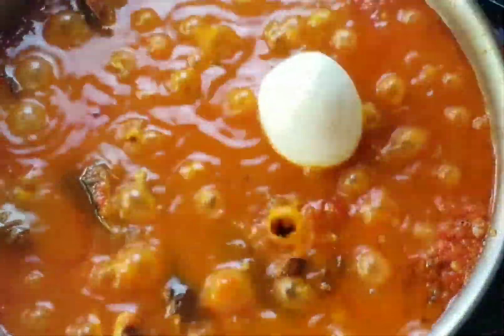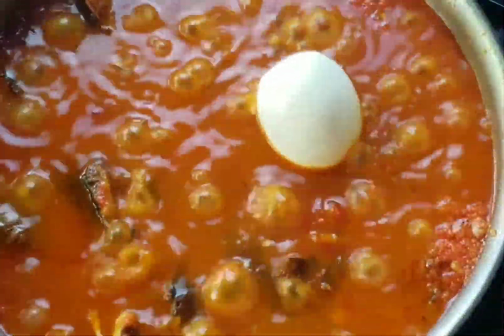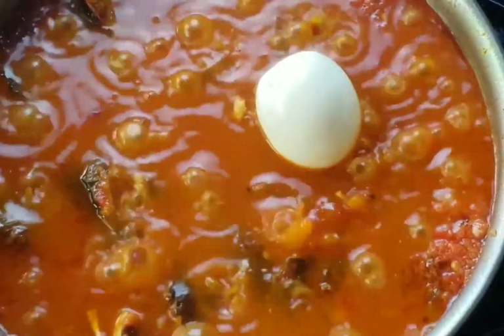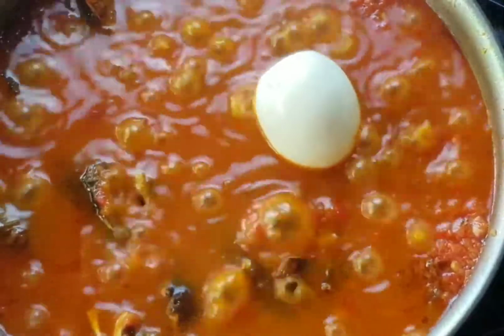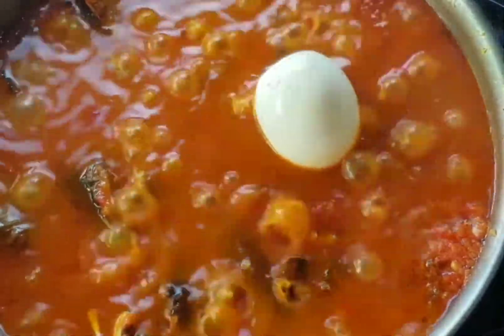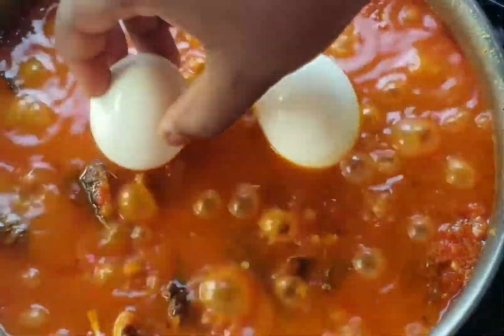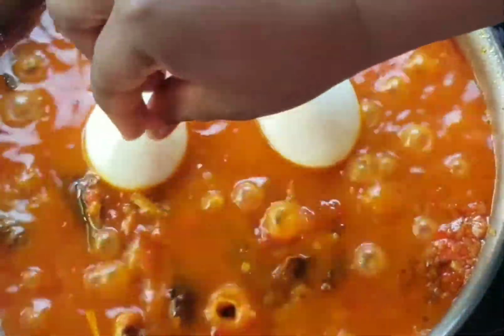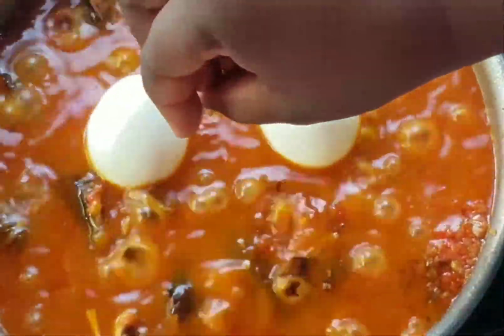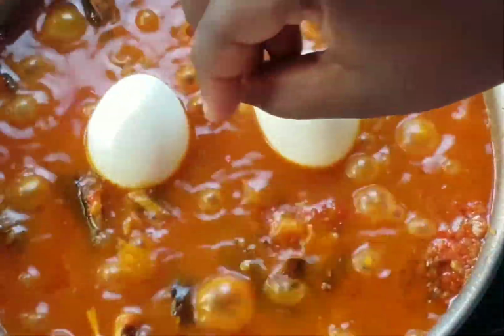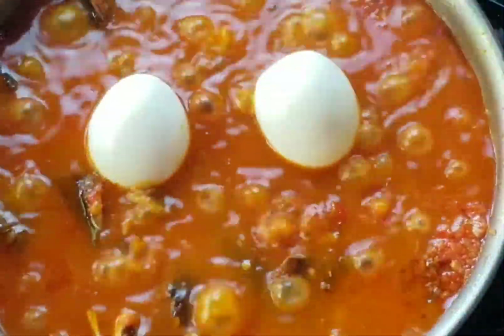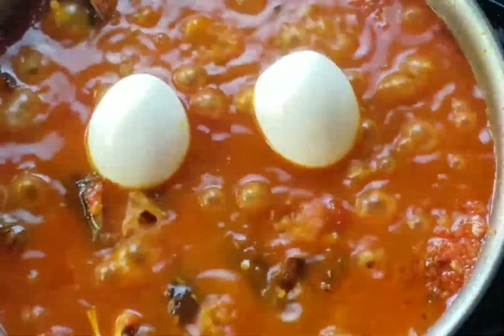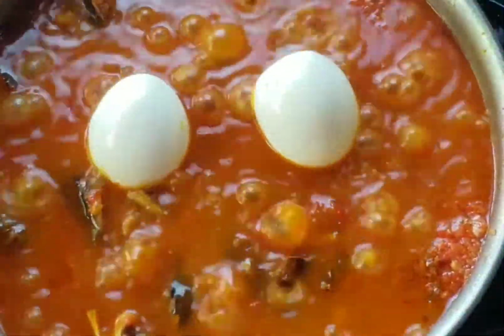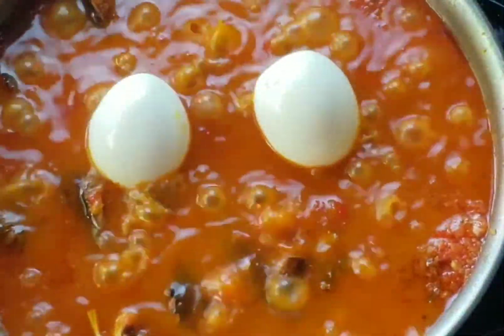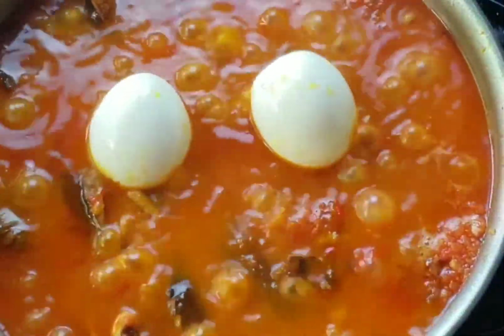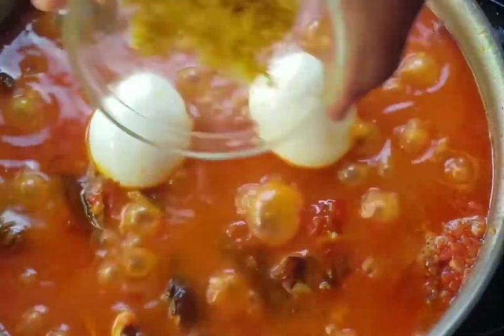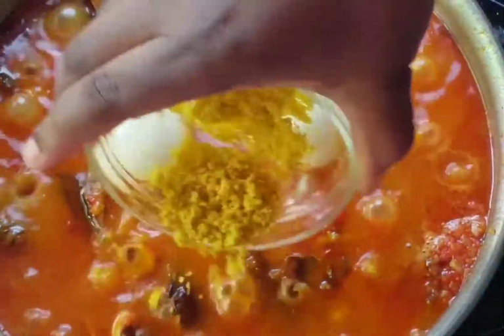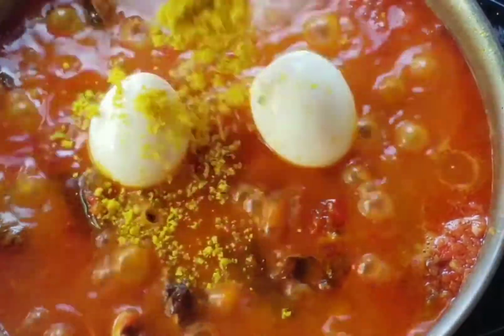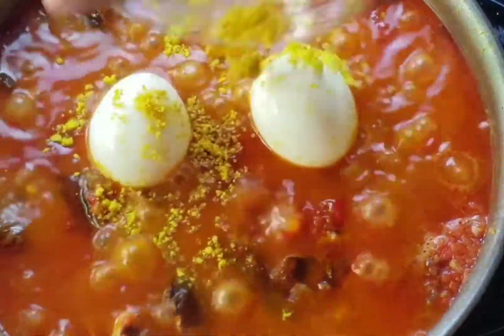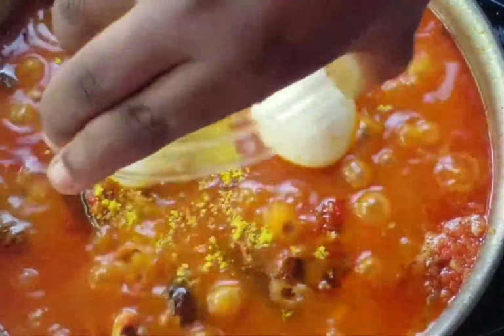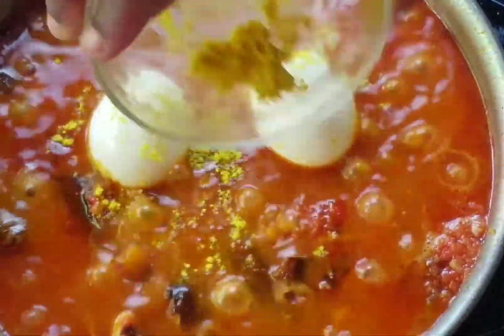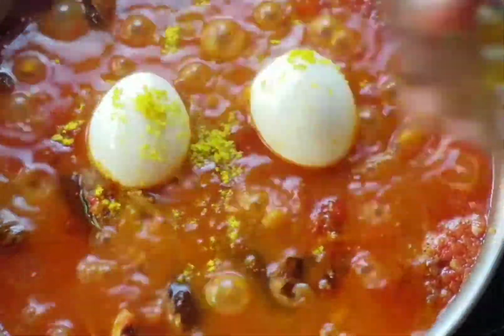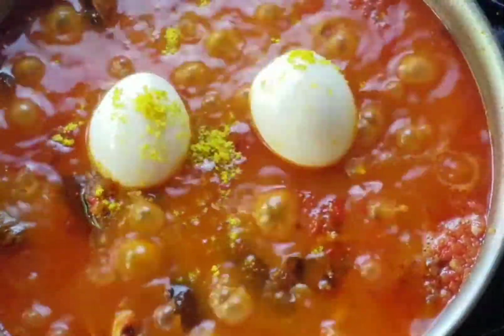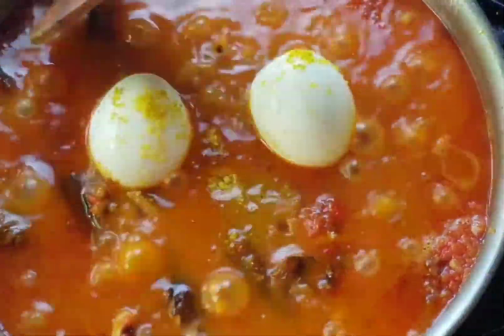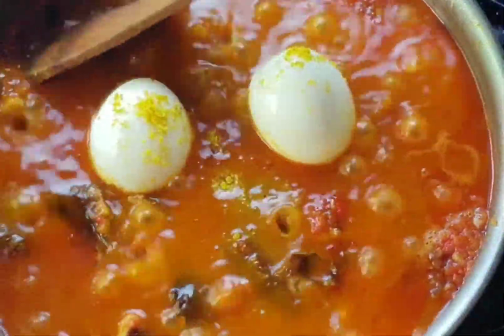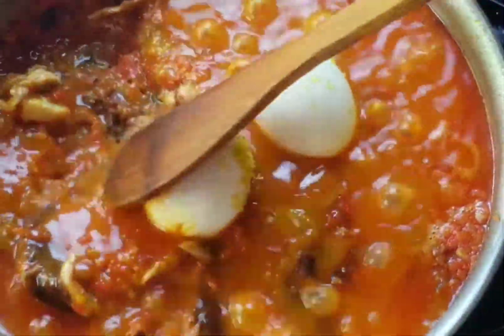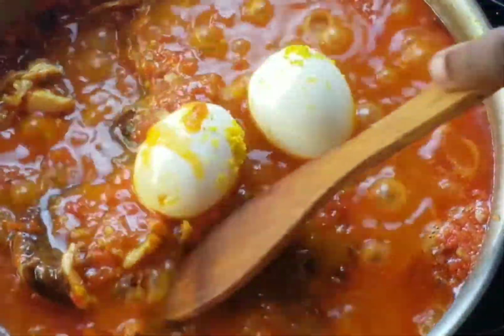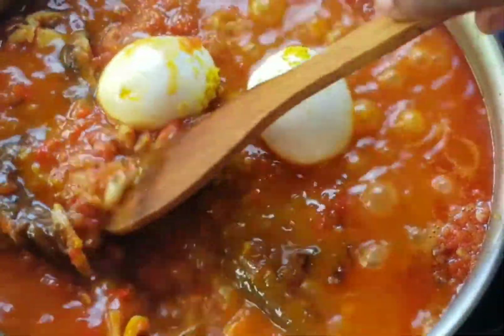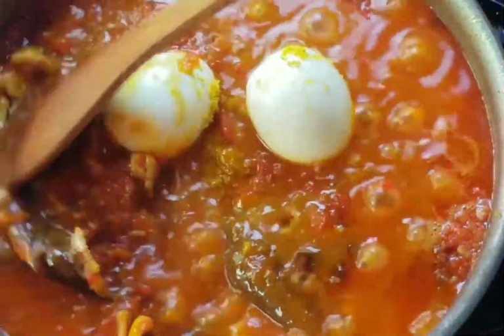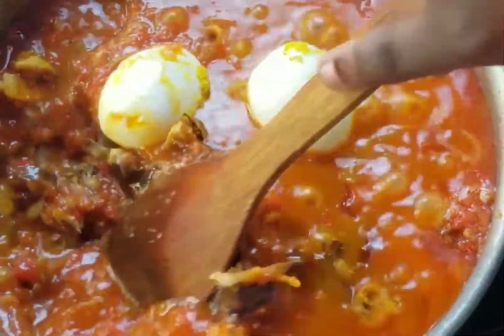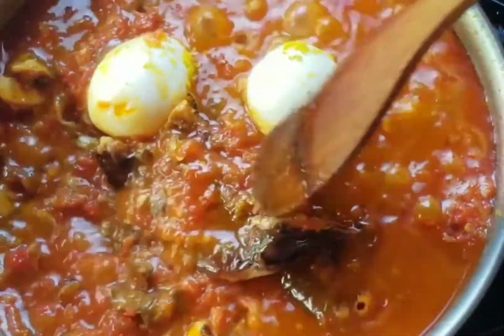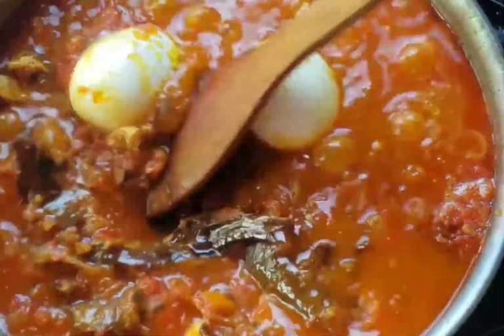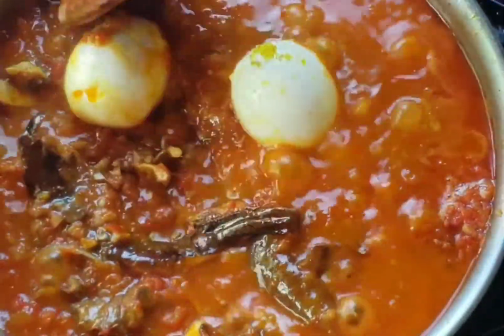This step is not really important, but I just added in some eggs because I love eggs in the sauce. Now I'll season the sauce with some seasoning powder and a little bit of salt.